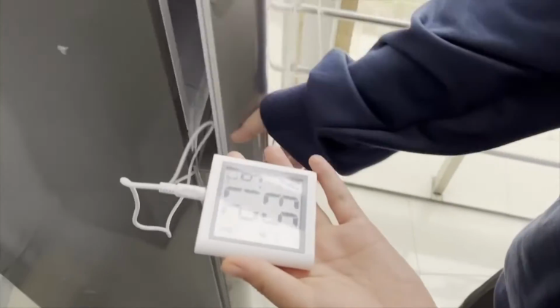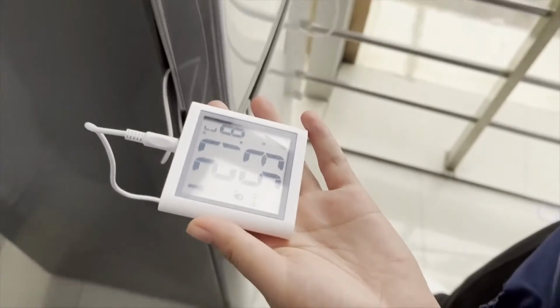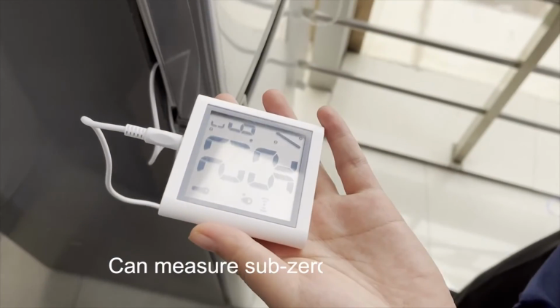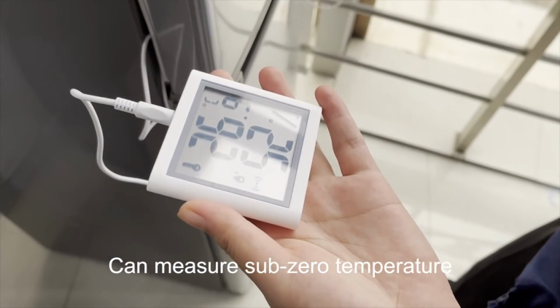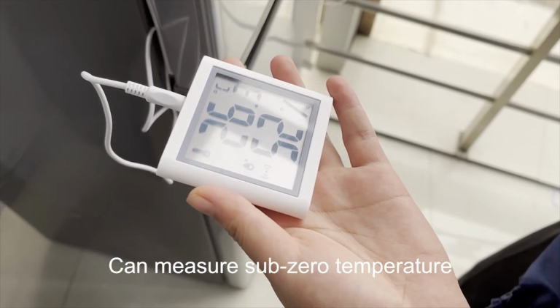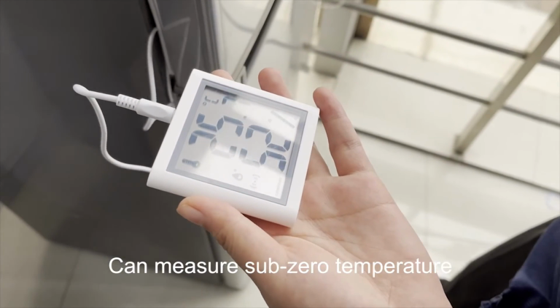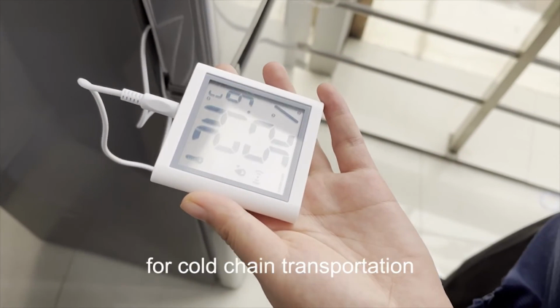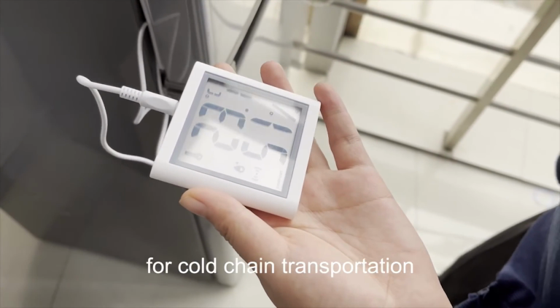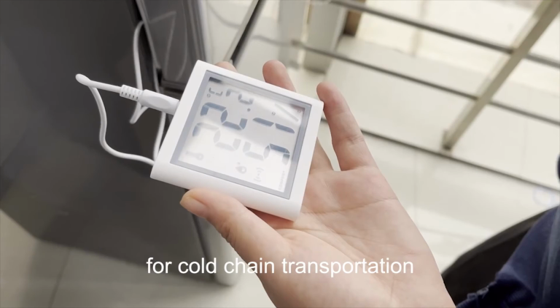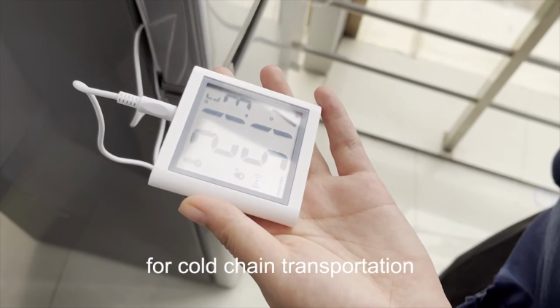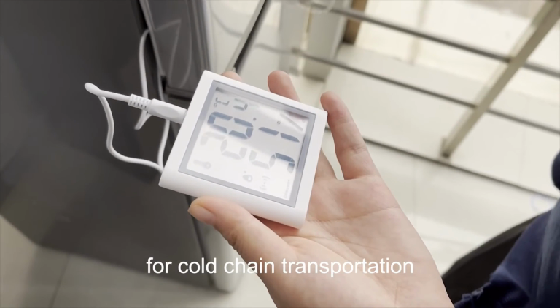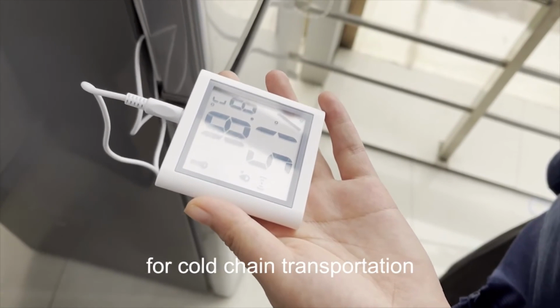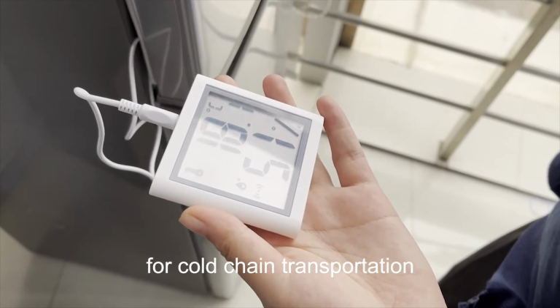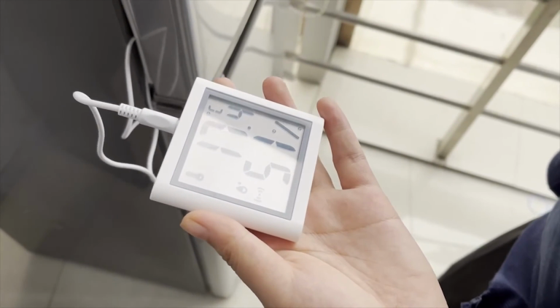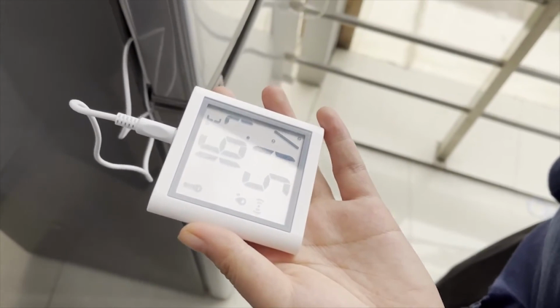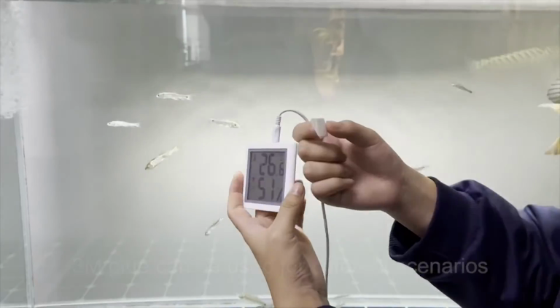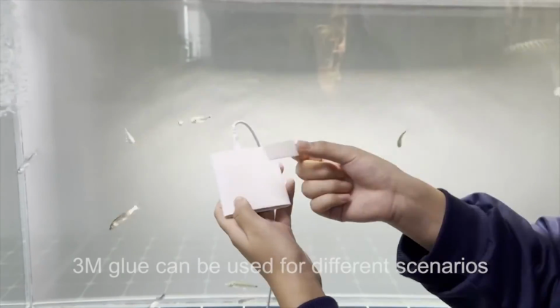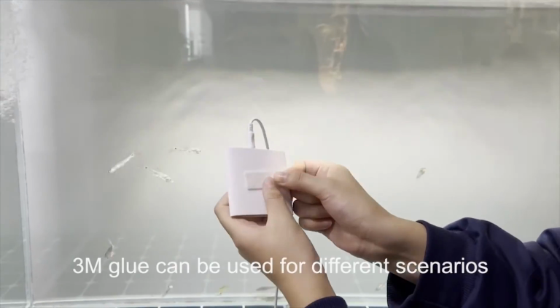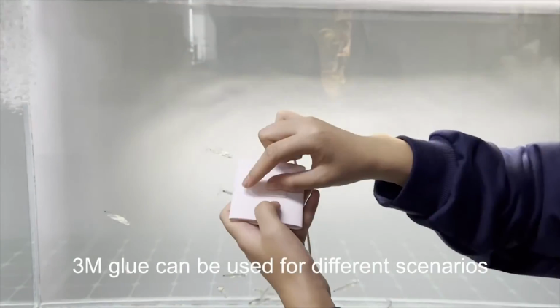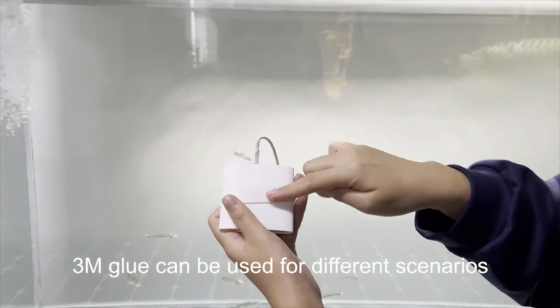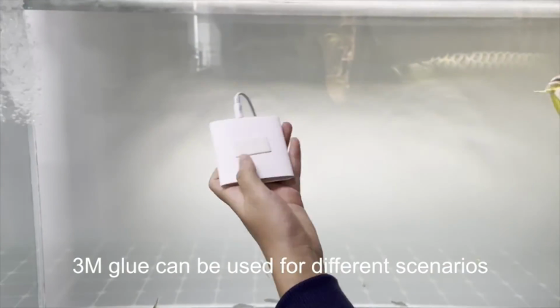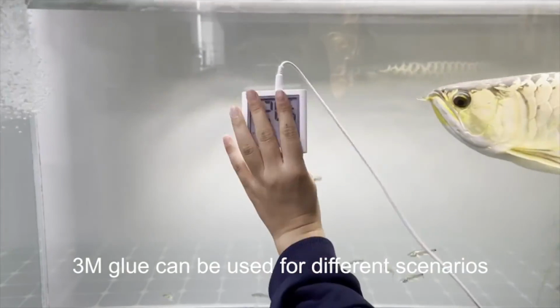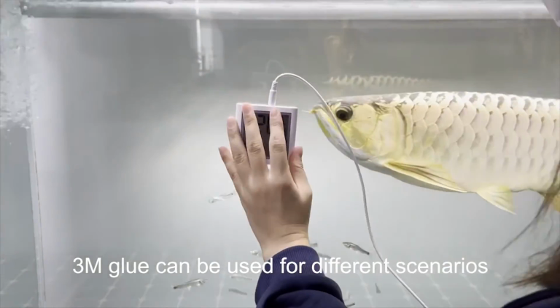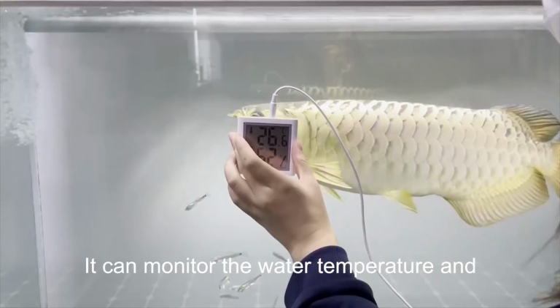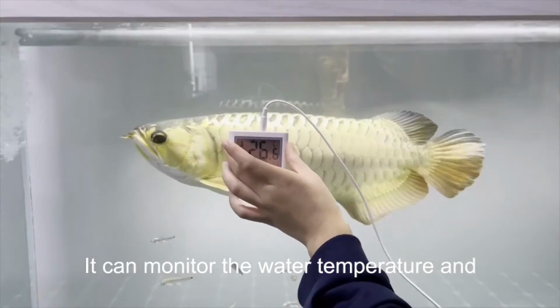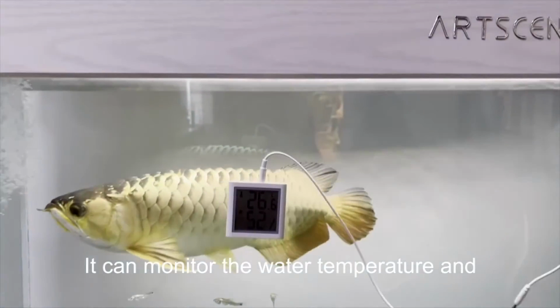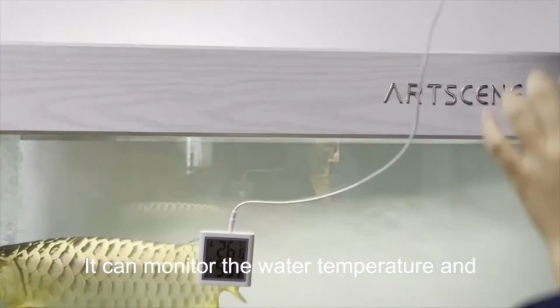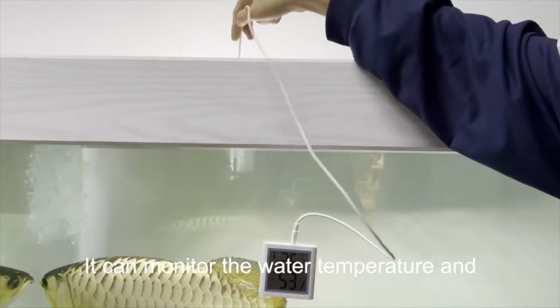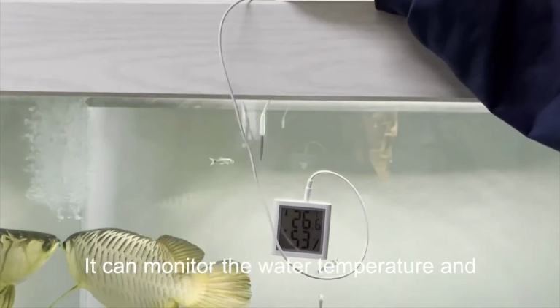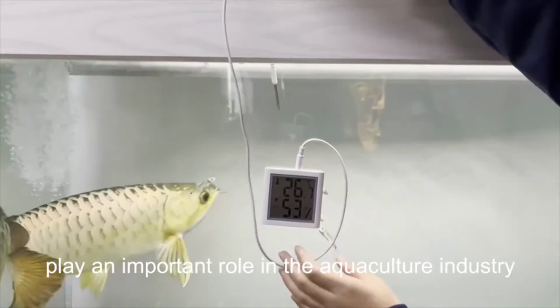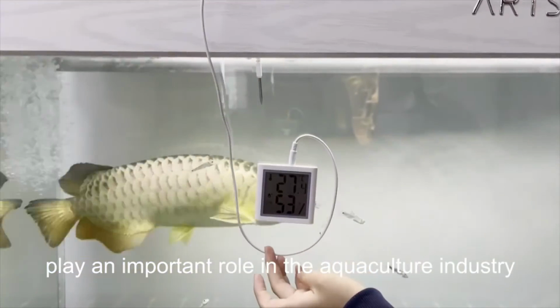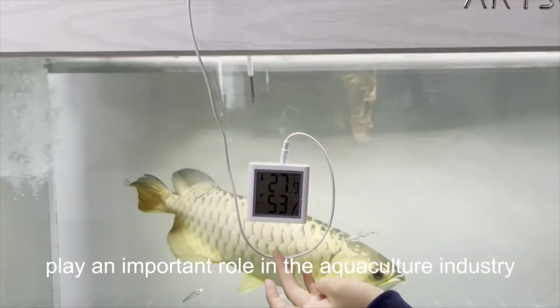The device can measure sub-zero temperatures for cold chain transportation. 3M glue allows it to be used in different scenarios — it can monitor water temperature and plays an important role in the aquaculture industry.